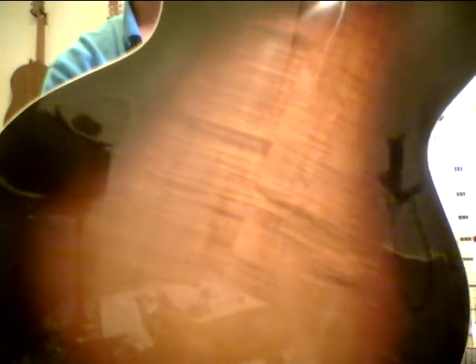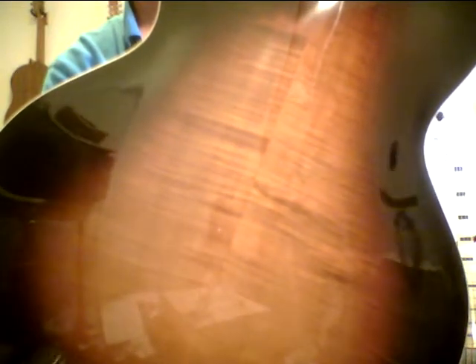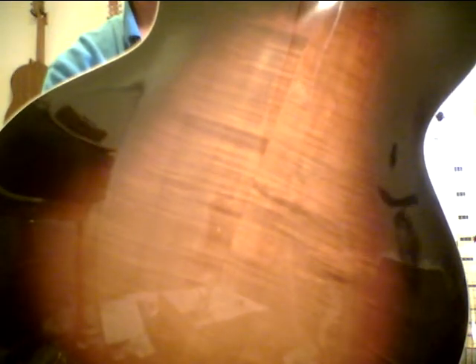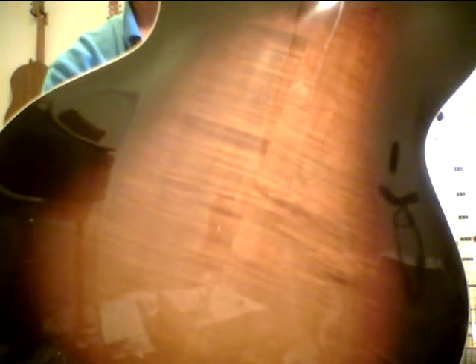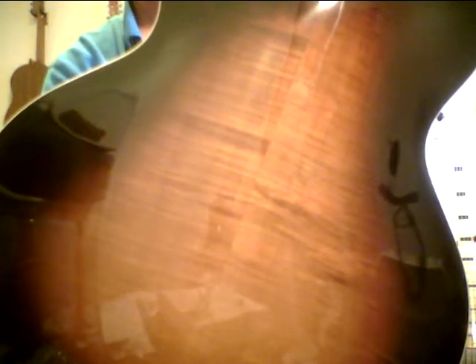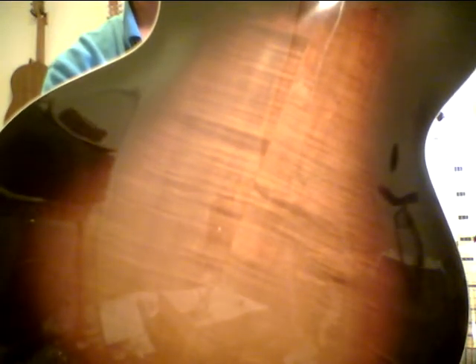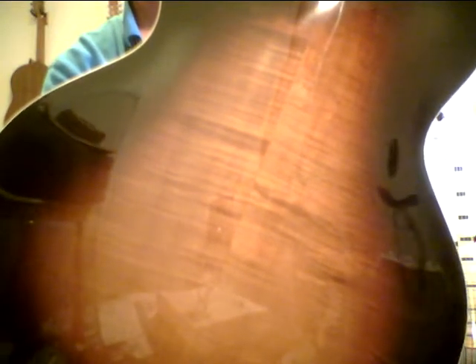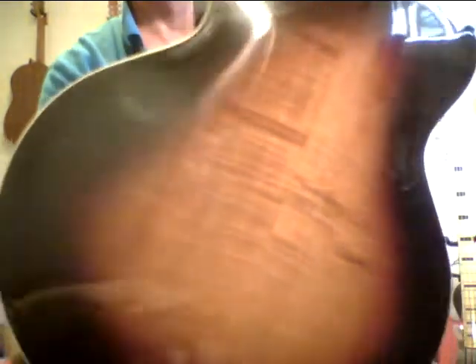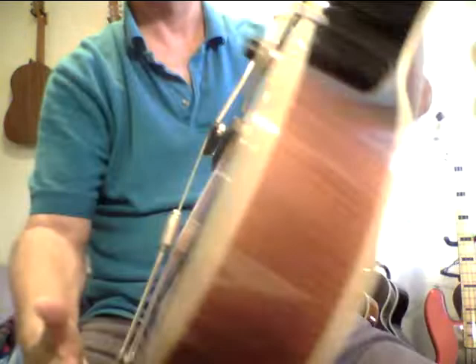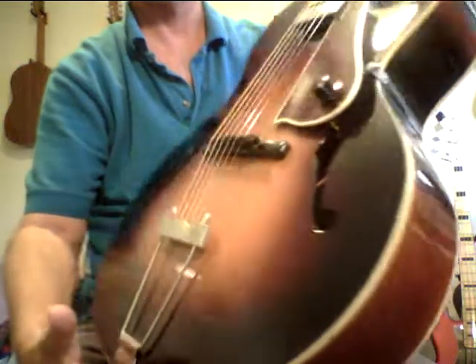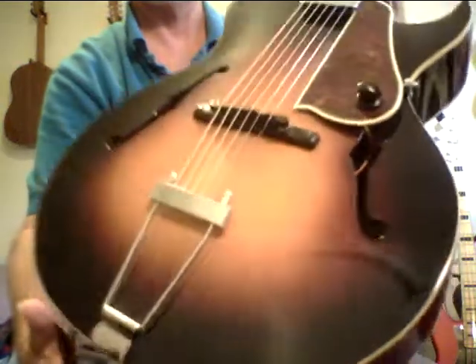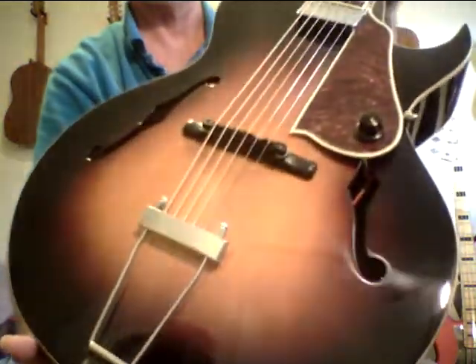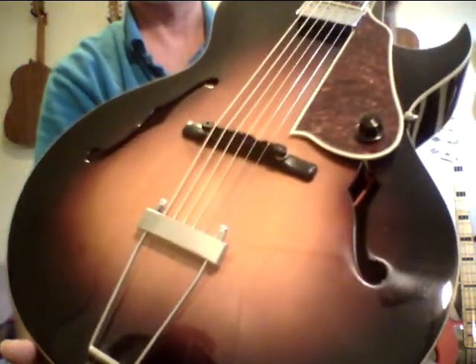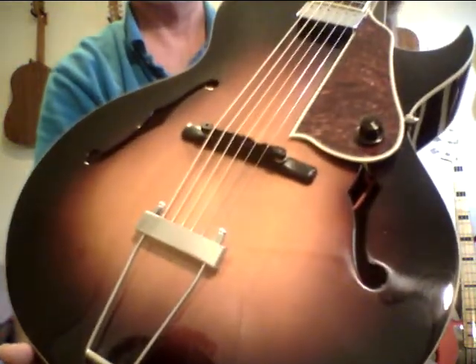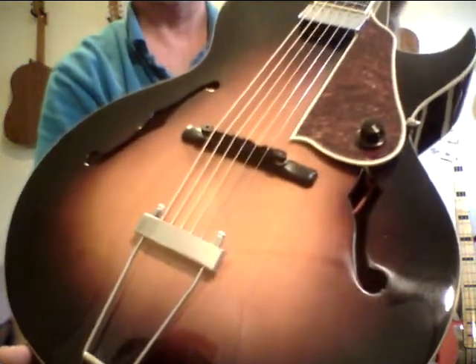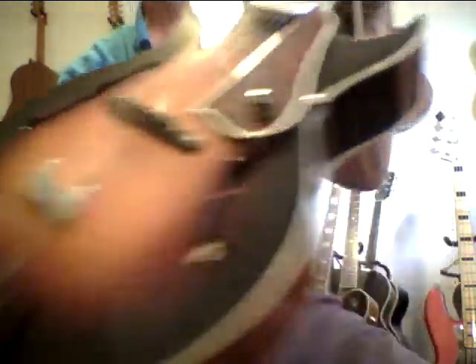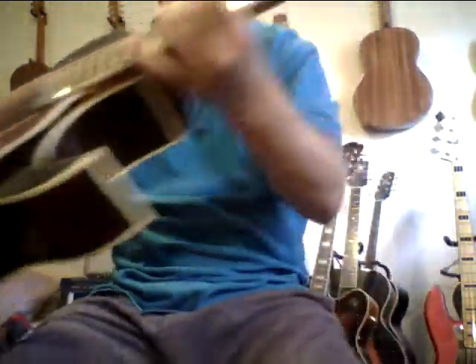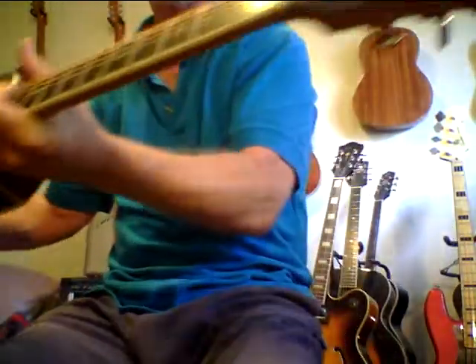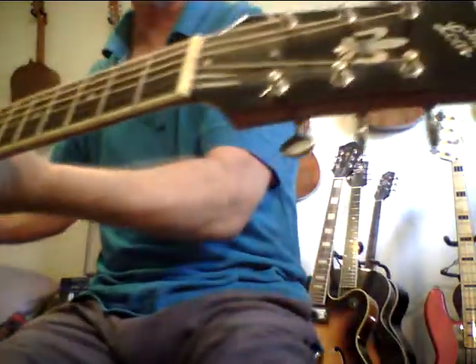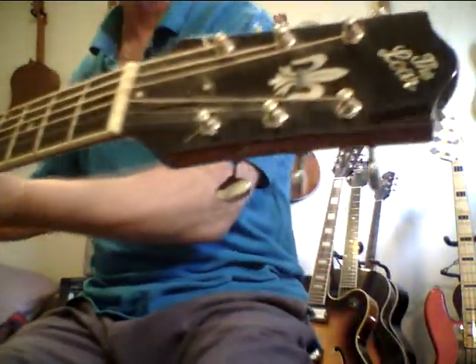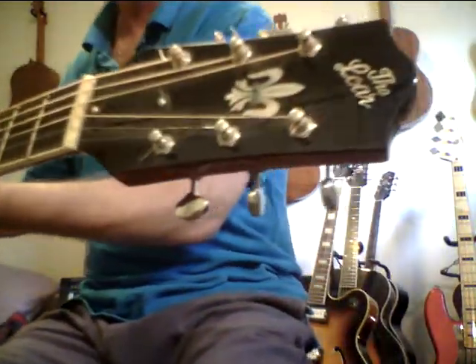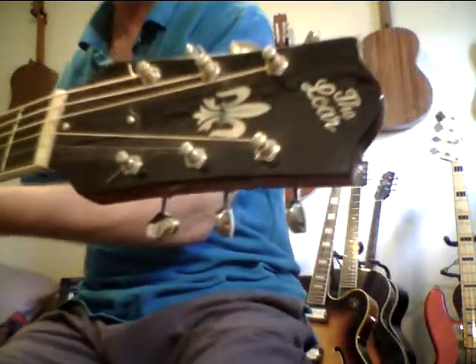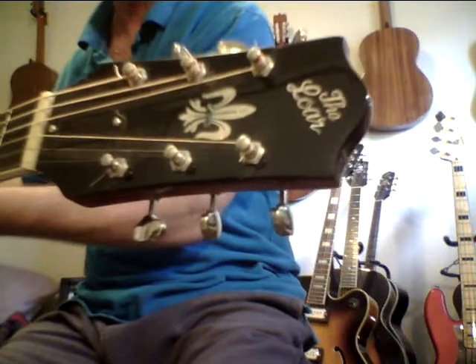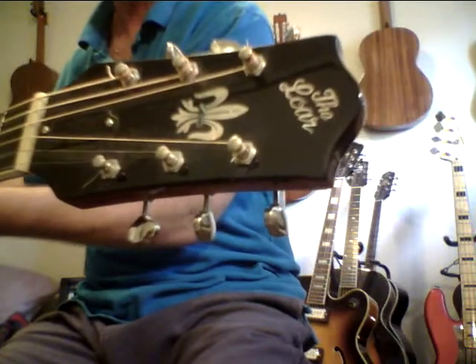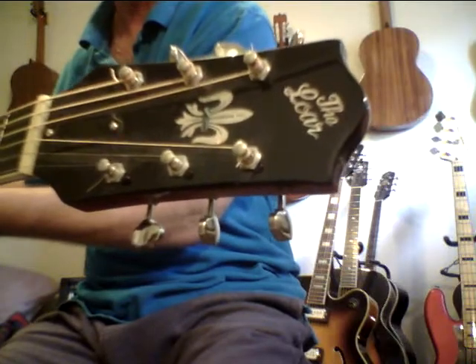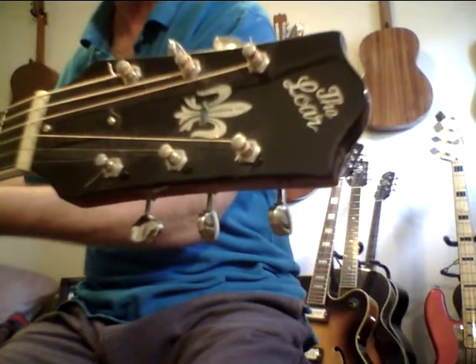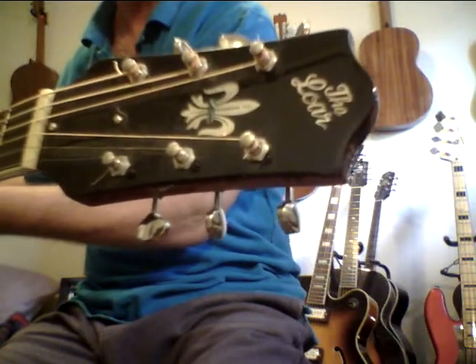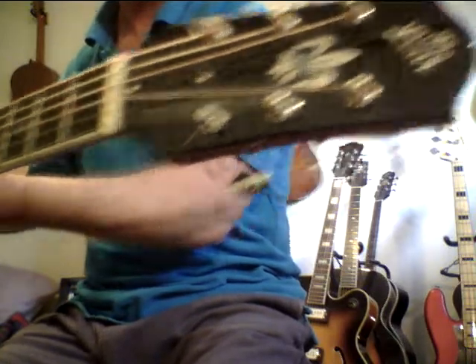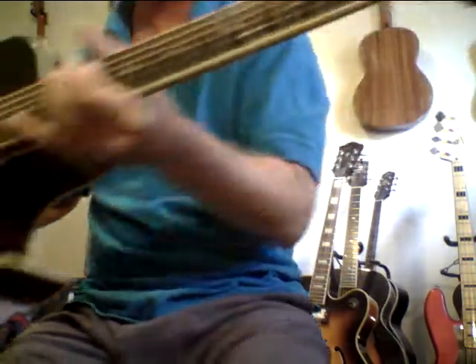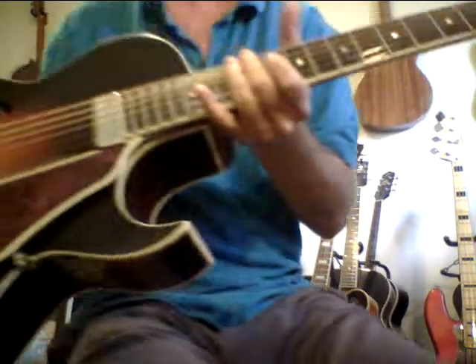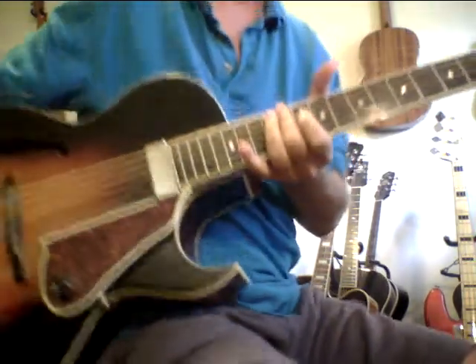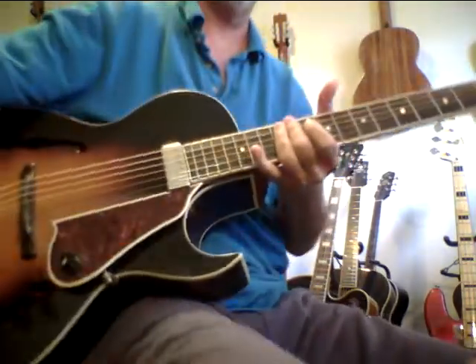This one just sounds incredible. I recently put acoustic strings on it because I just wanted to hear that voice because it really brings it out. This one almost sounds like it's plugged in when it's not plugged in. It just really has a great tone.